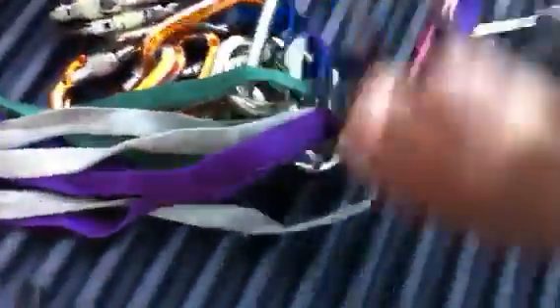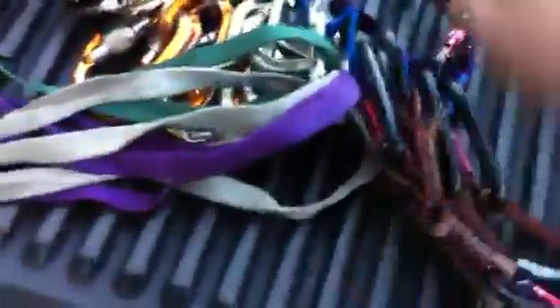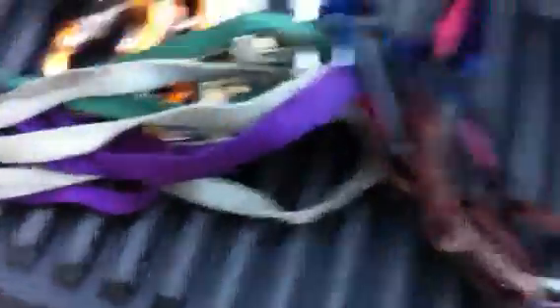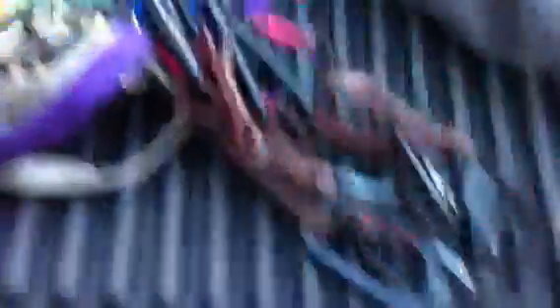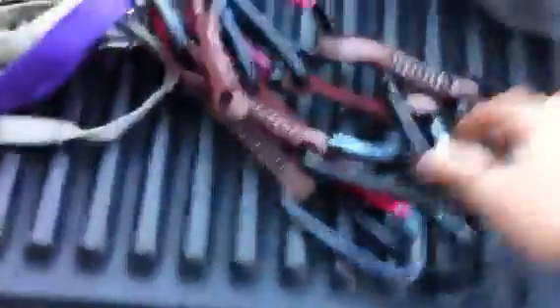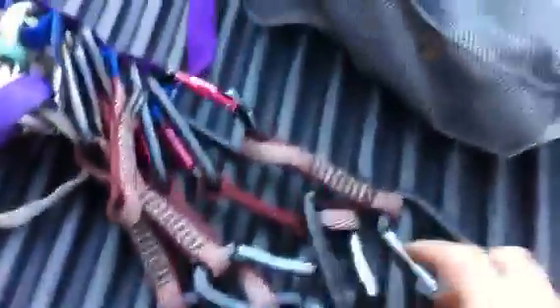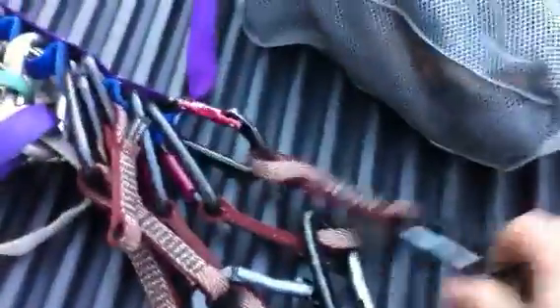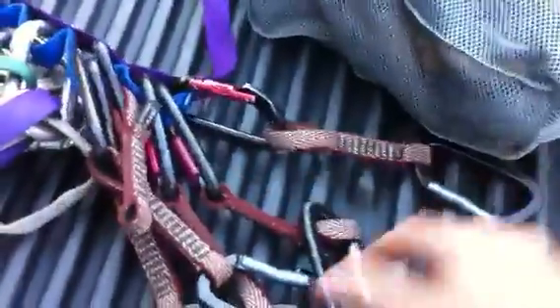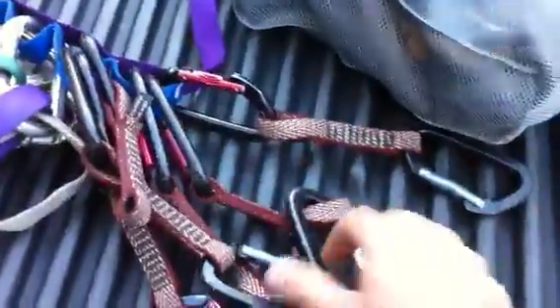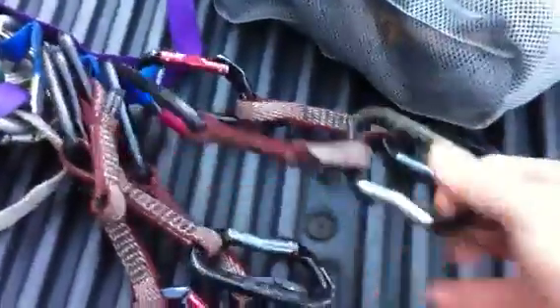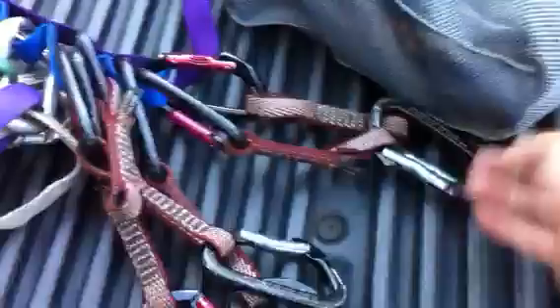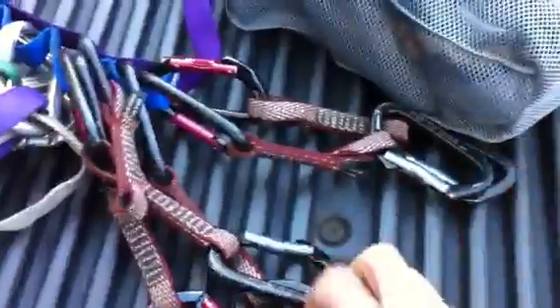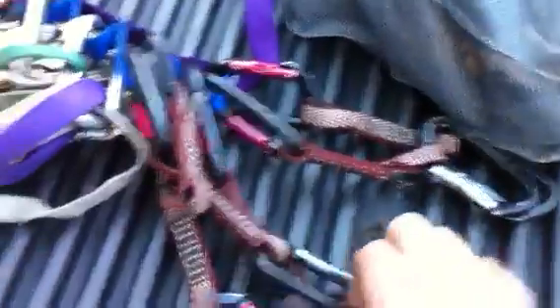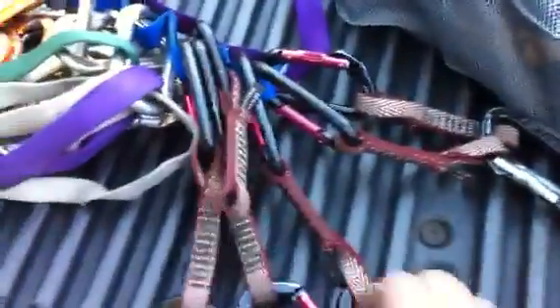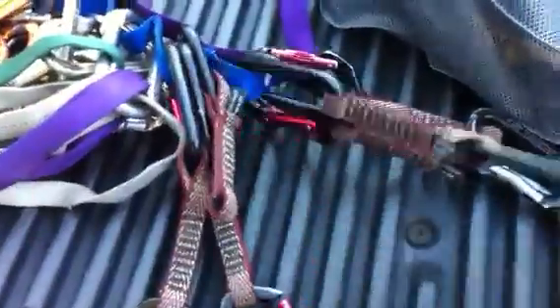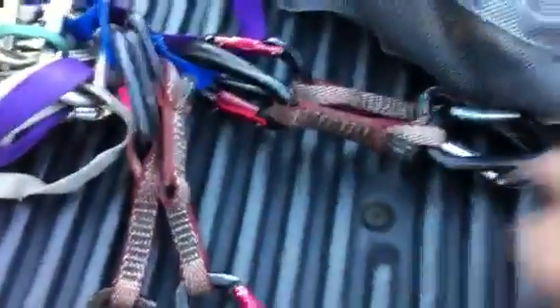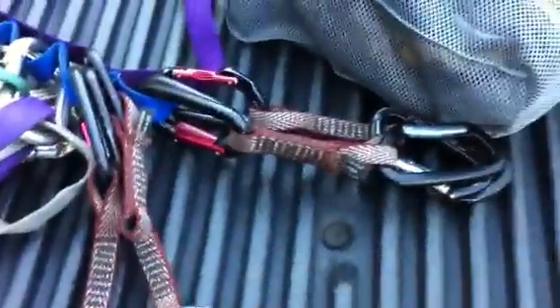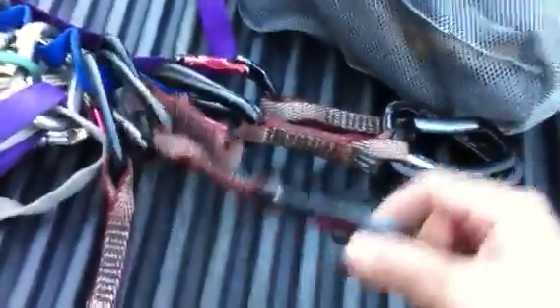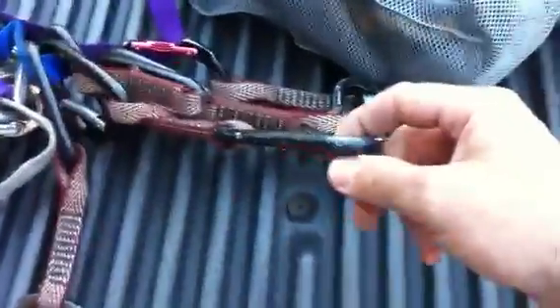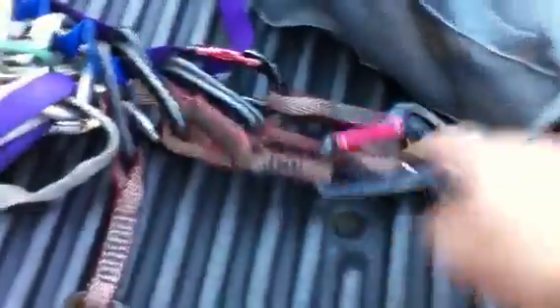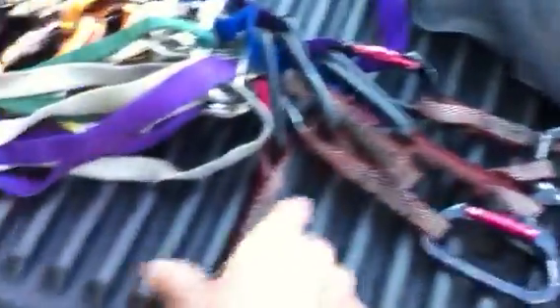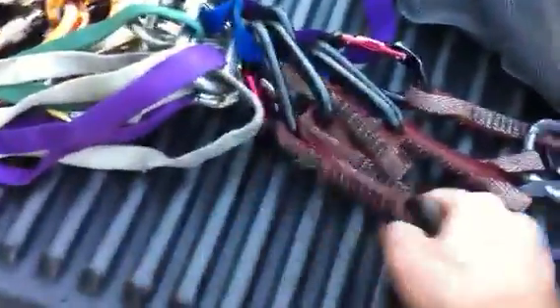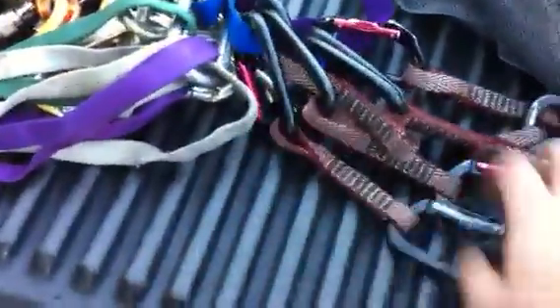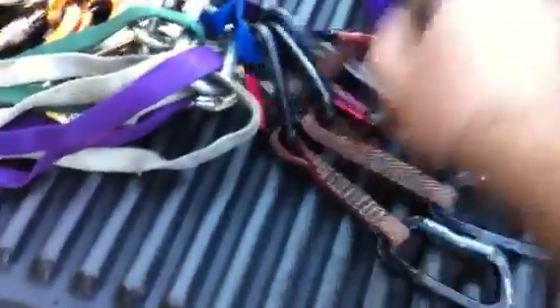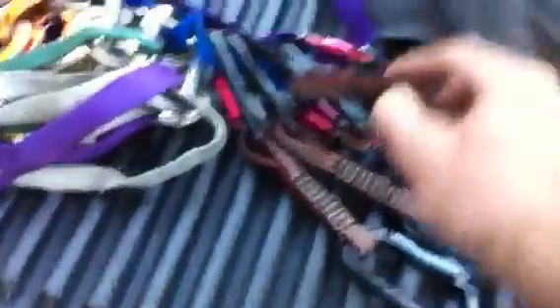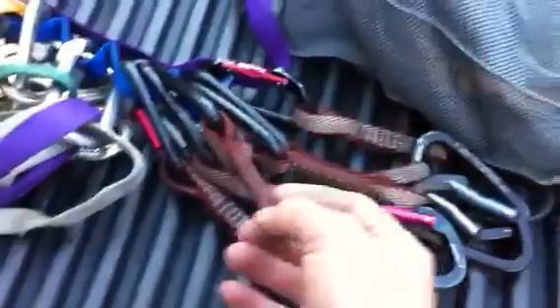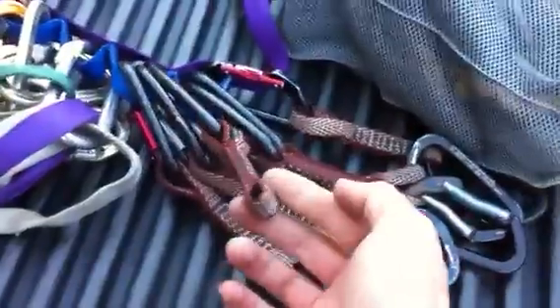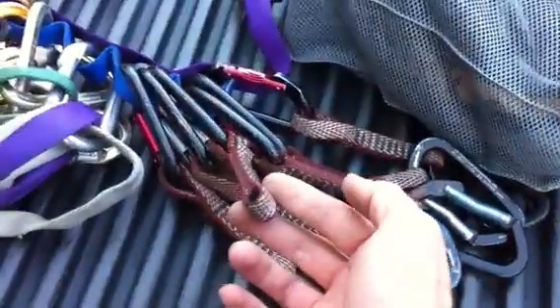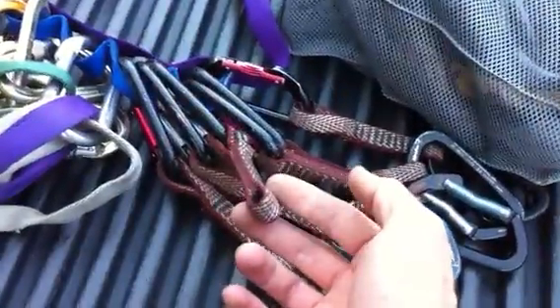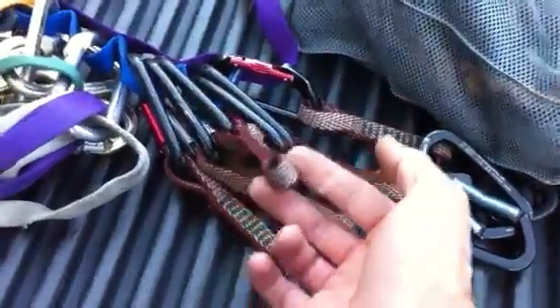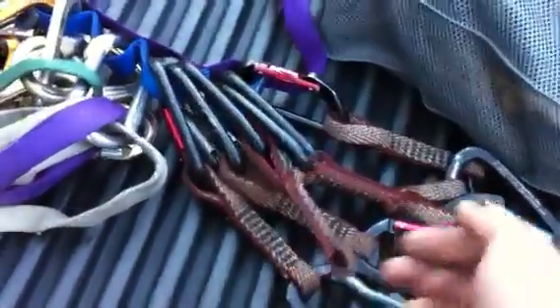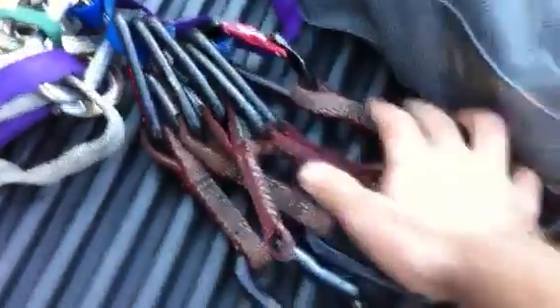We have six quick draws — one, two, three, four, five, and six. But the sixth one is missing a carabiner.